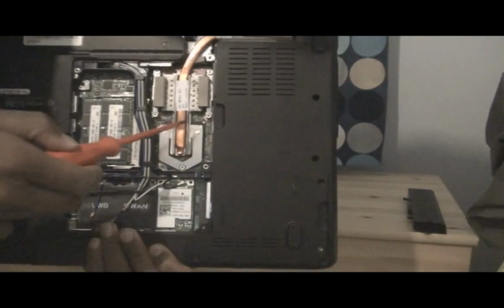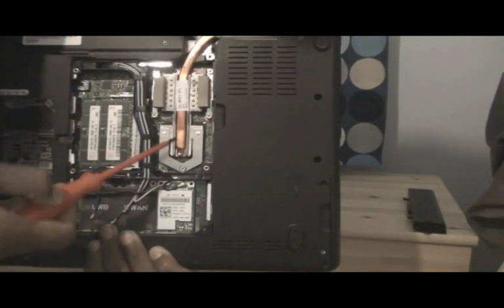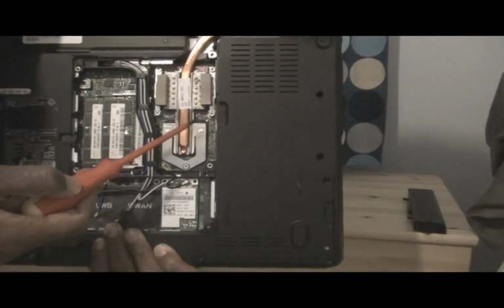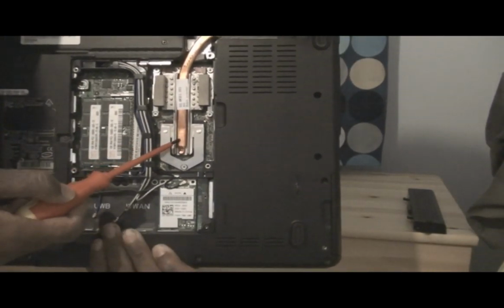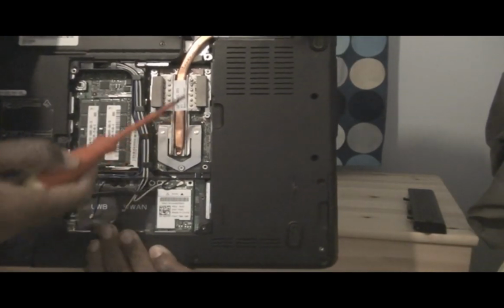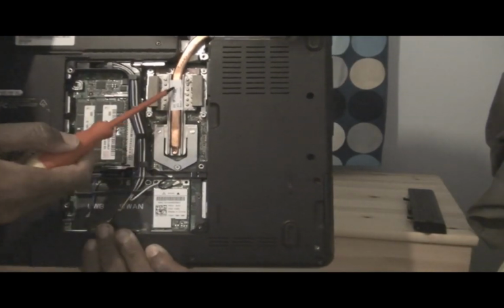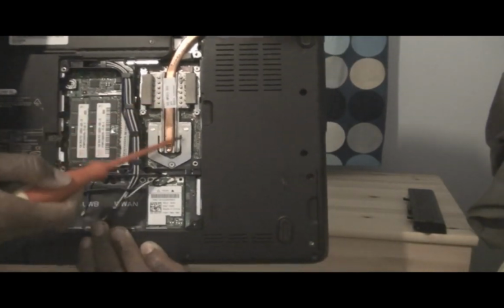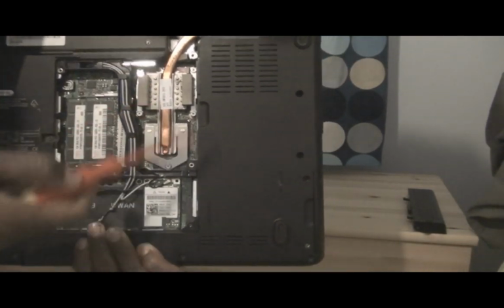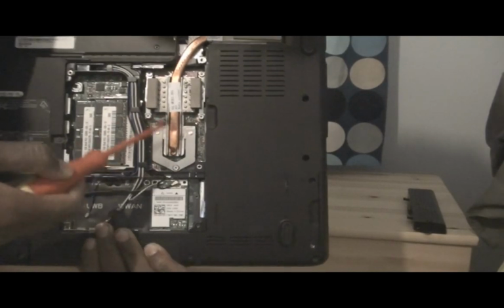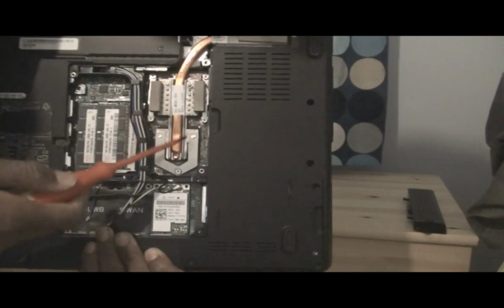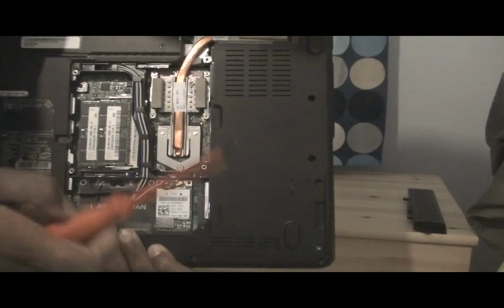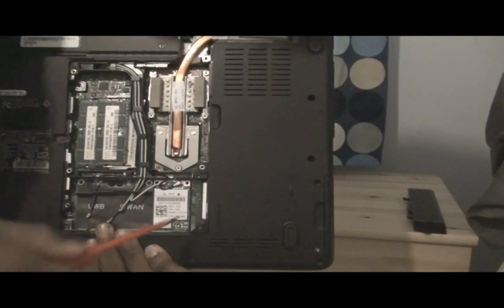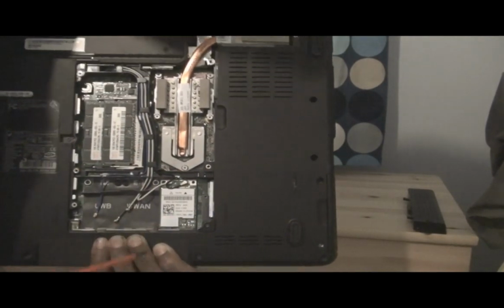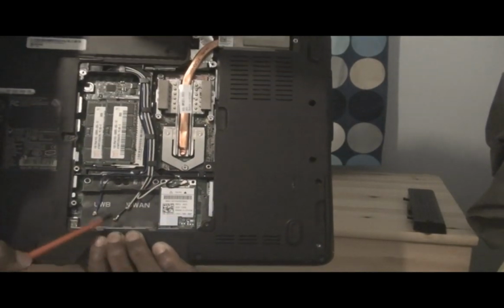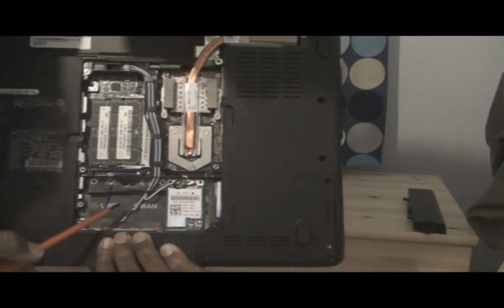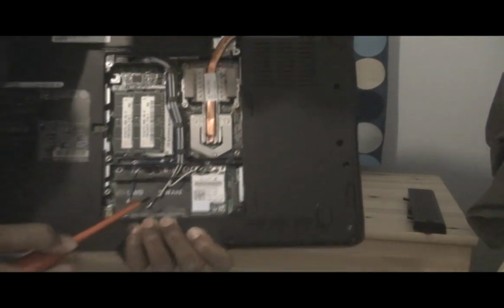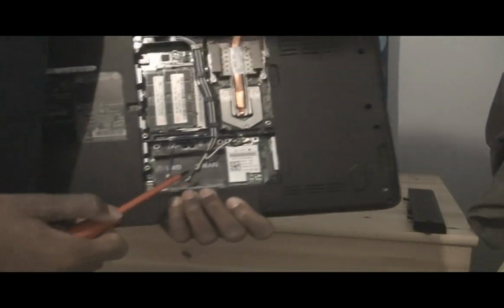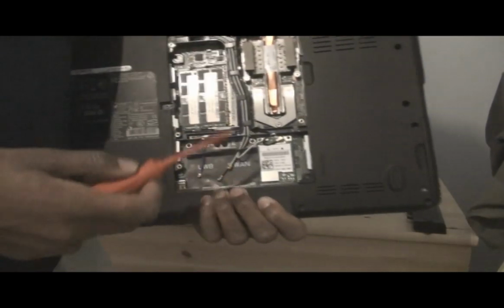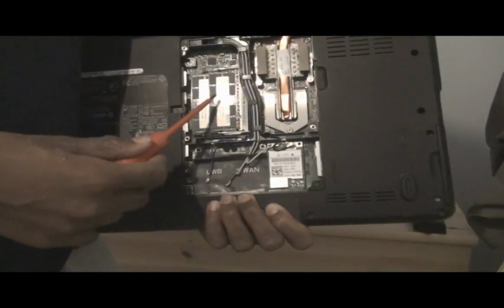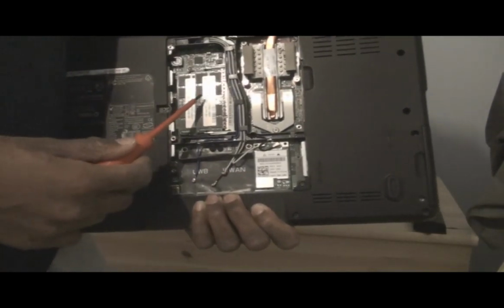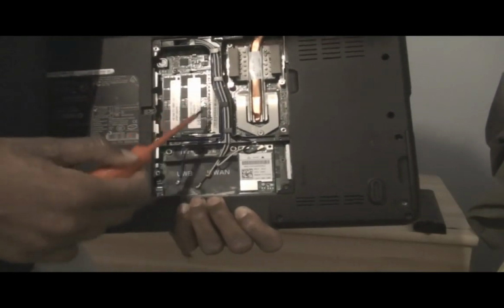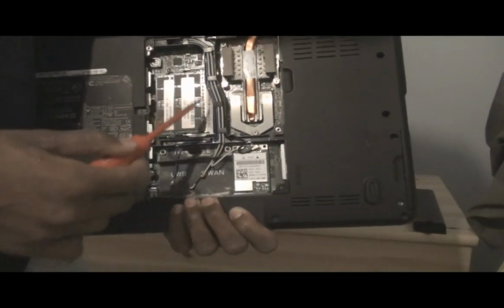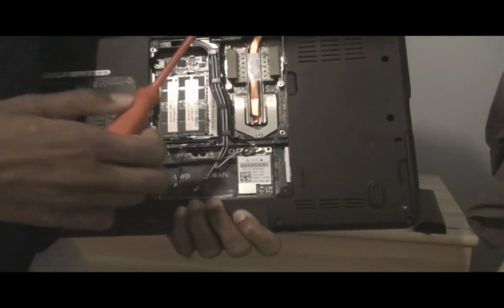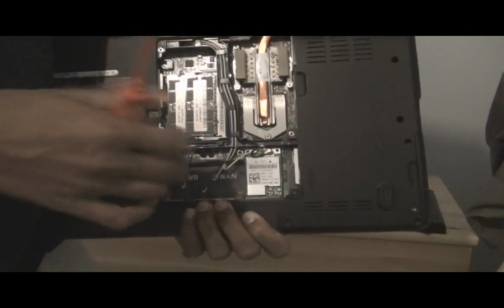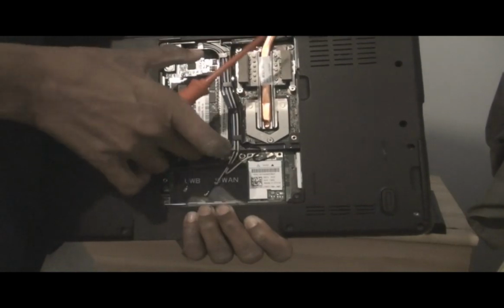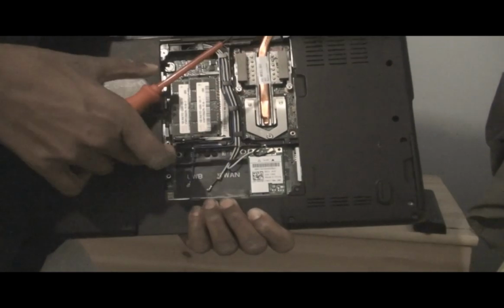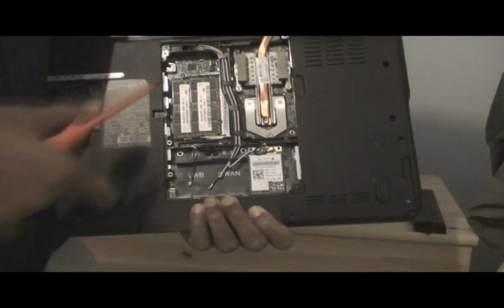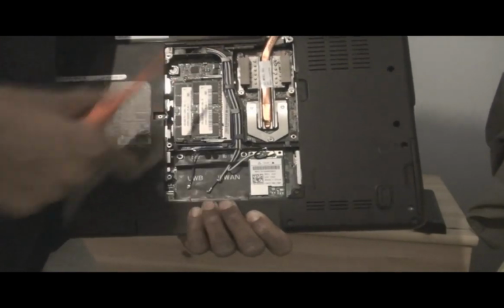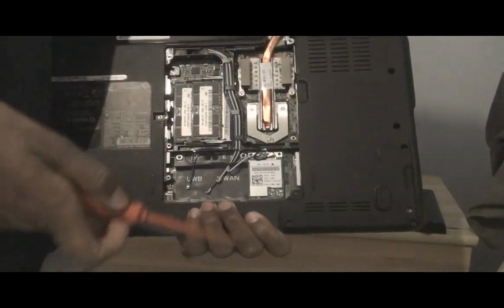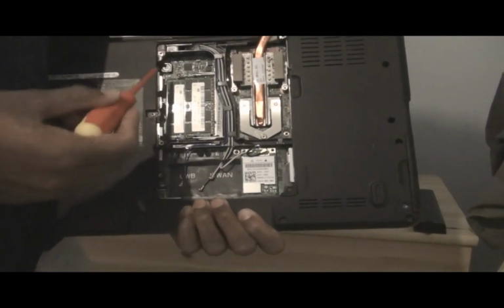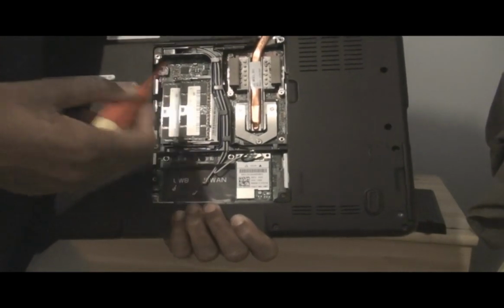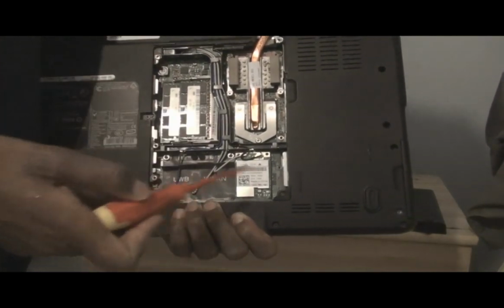This is the processor — I think that's the processor, one of them anyway. That's the wireless LAN card. And that's the RAM, if you want to replace it — you can just take it out and put some more in.